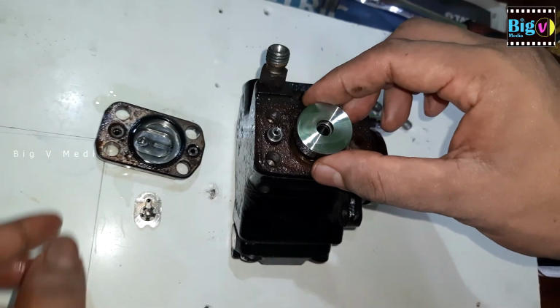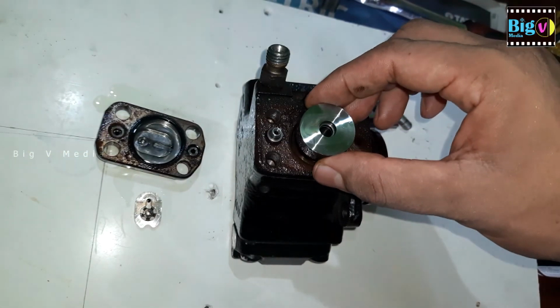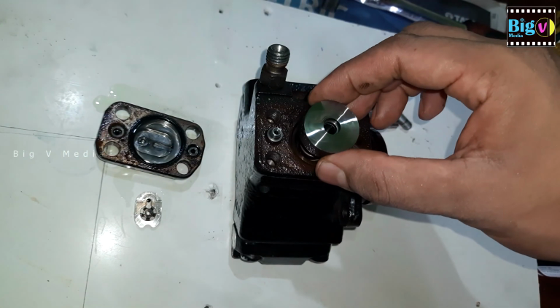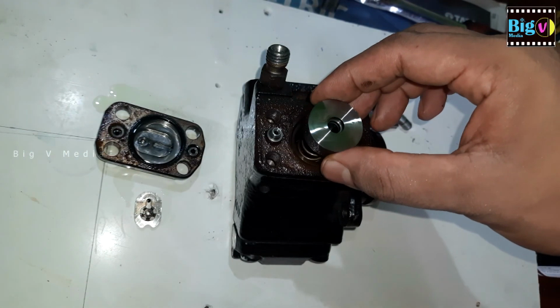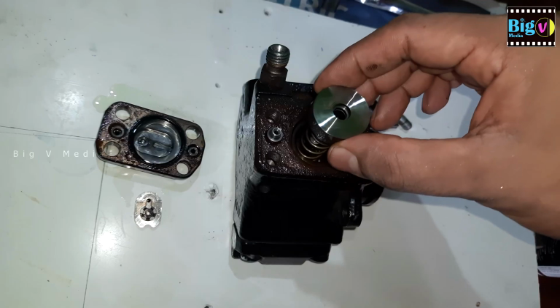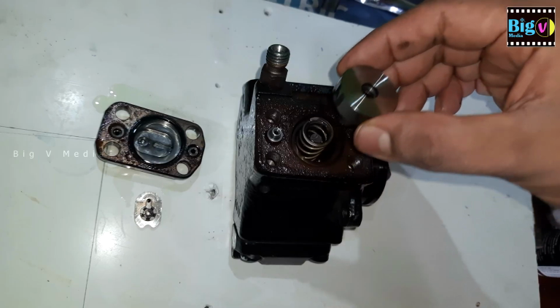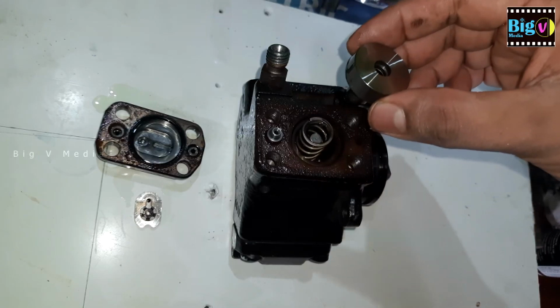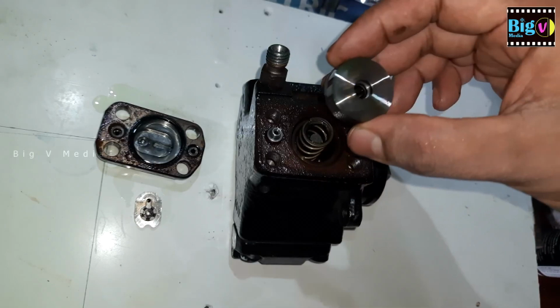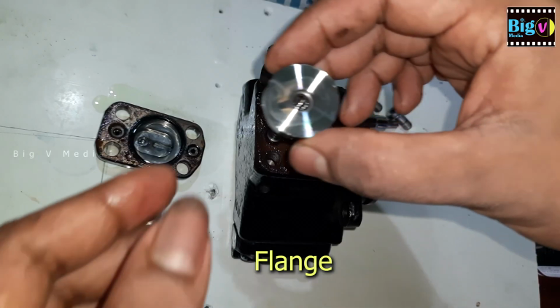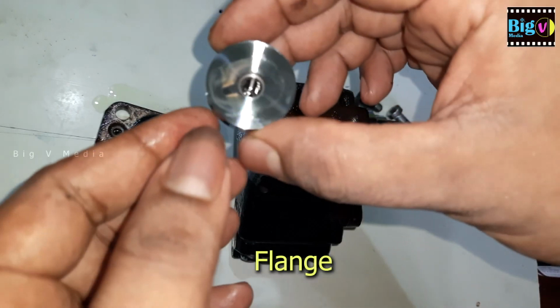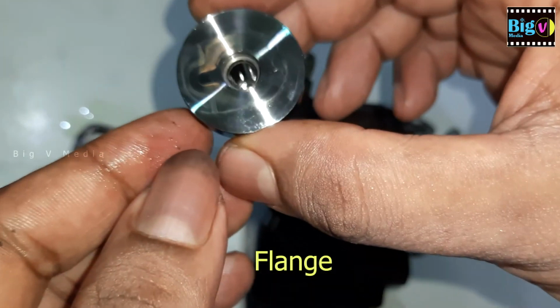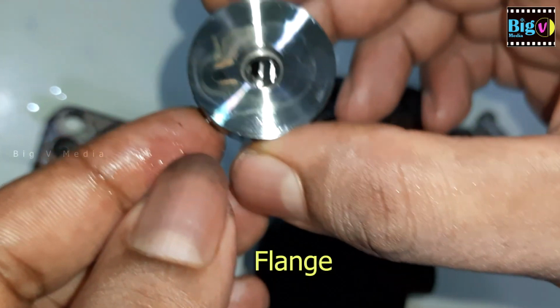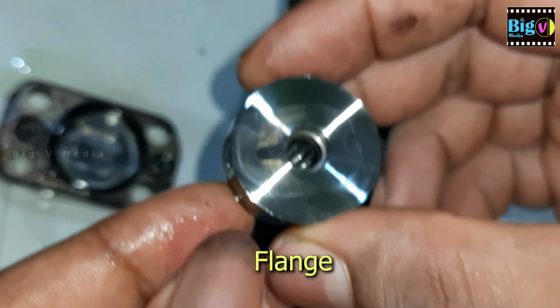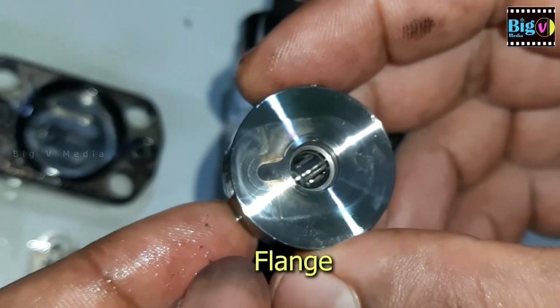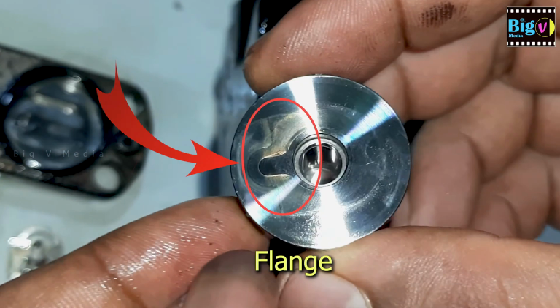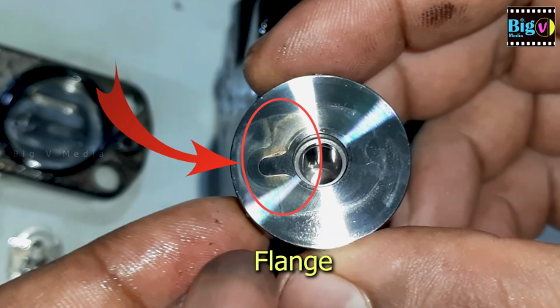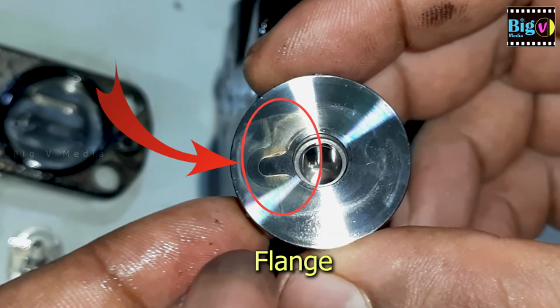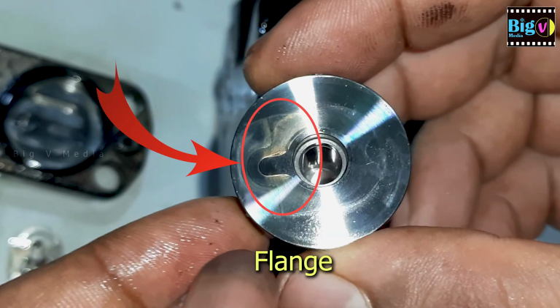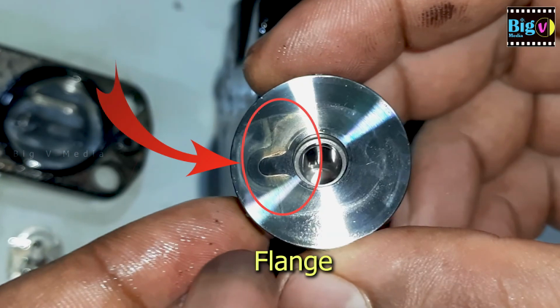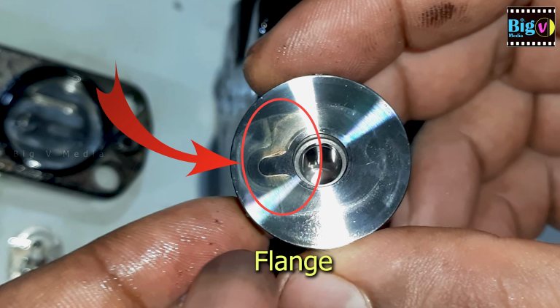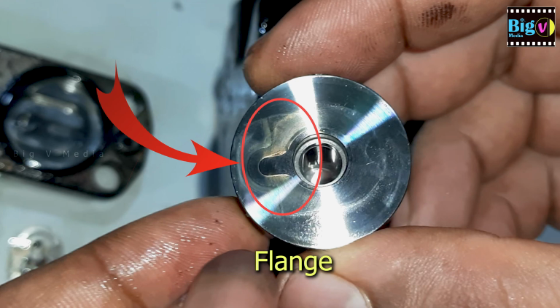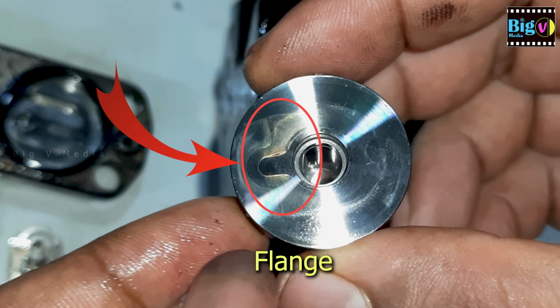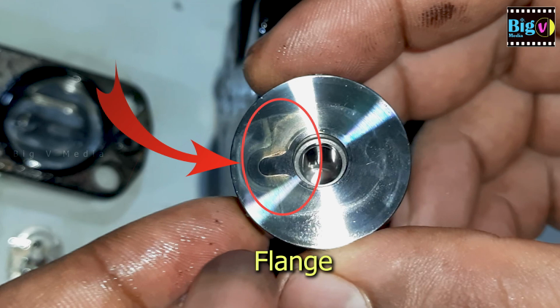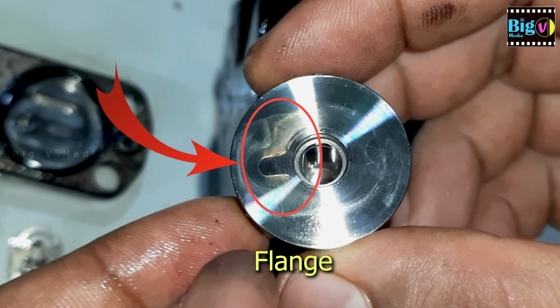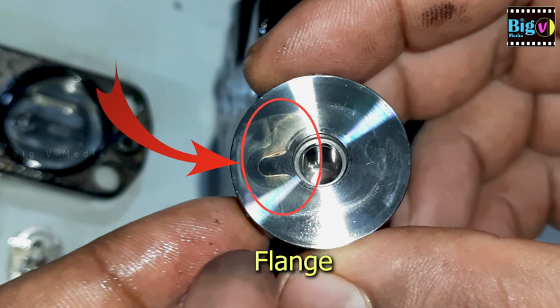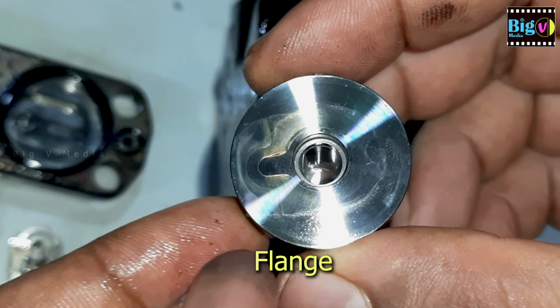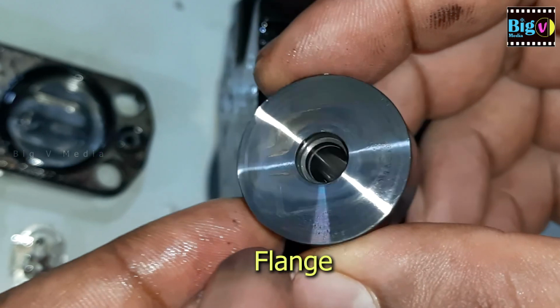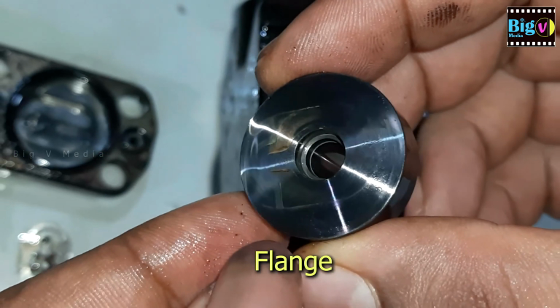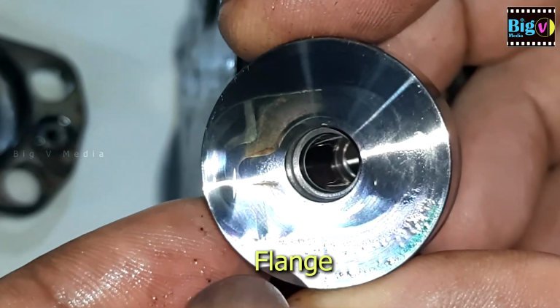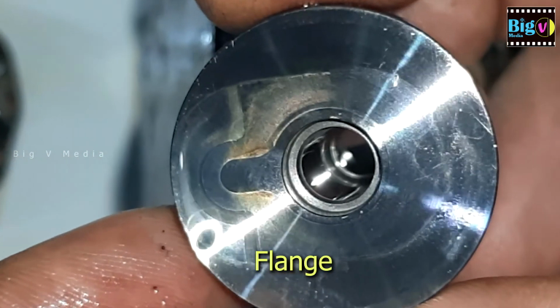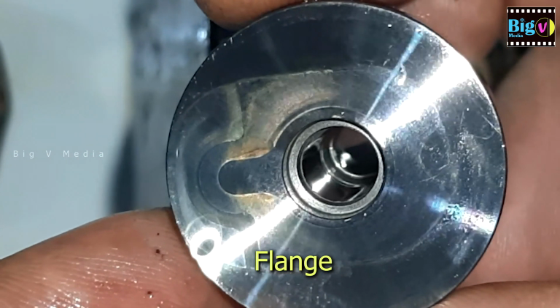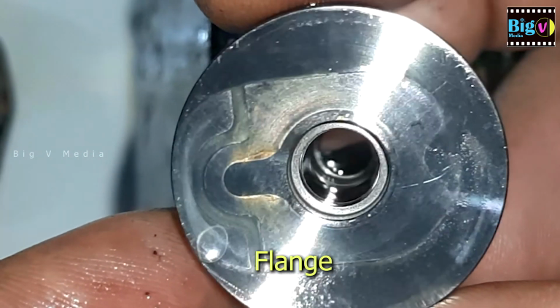Valve parts can develop punching marks and corrosion due to aging, which are visible indicators of wear and tear. In order to clean these parts, it may be necessary to lightly grind them.